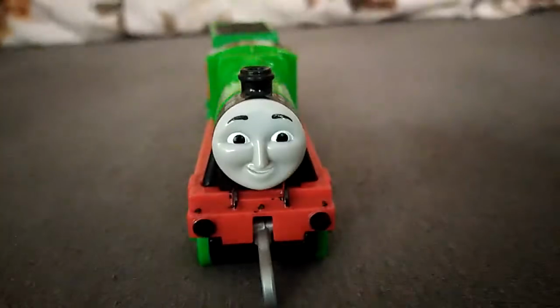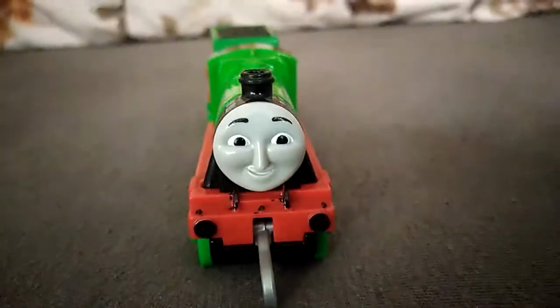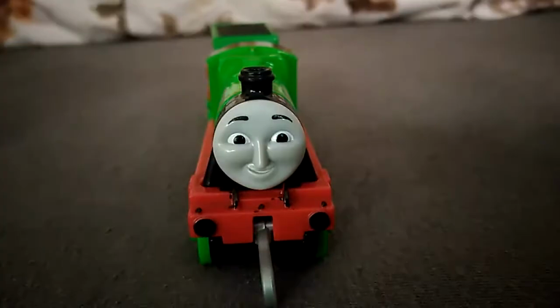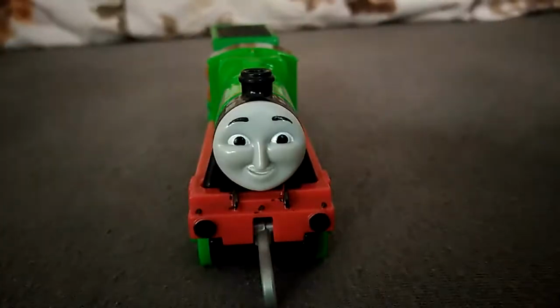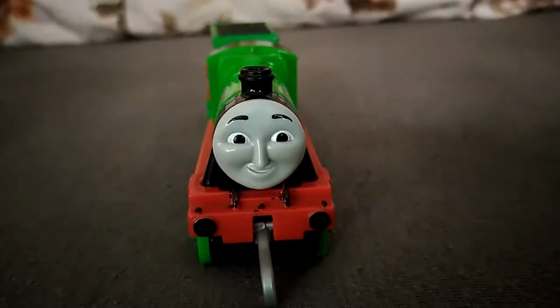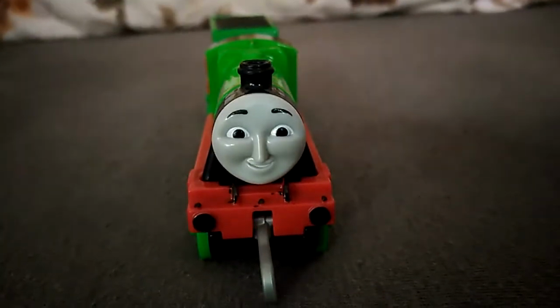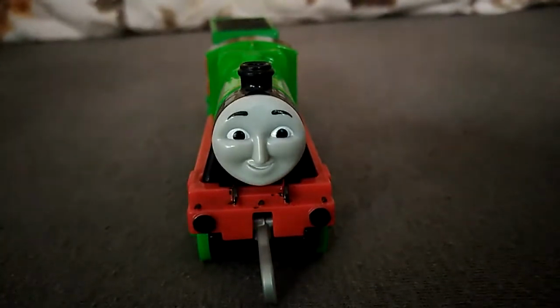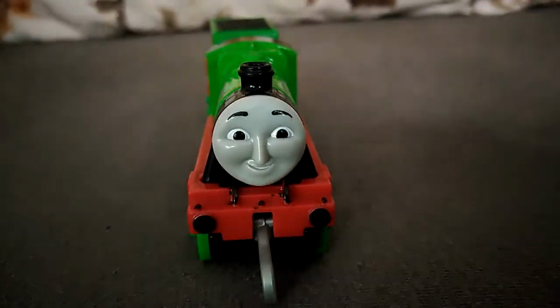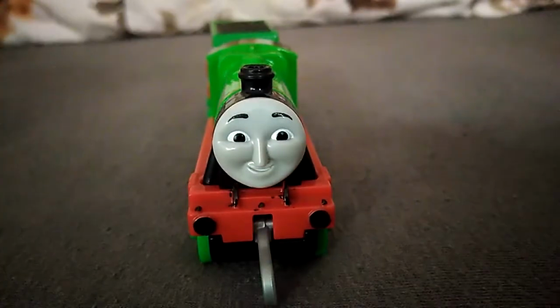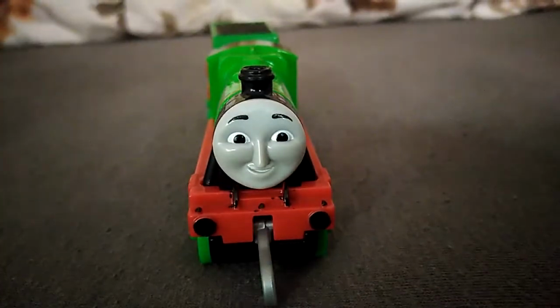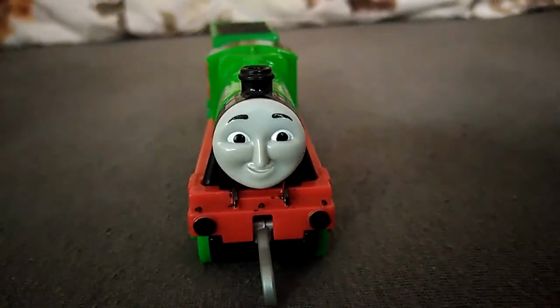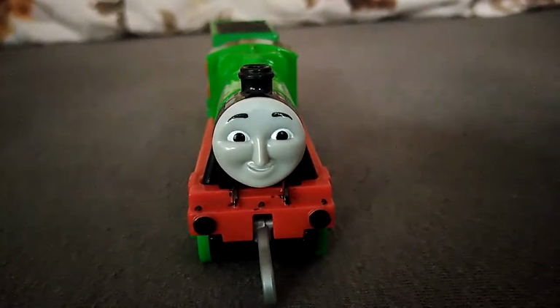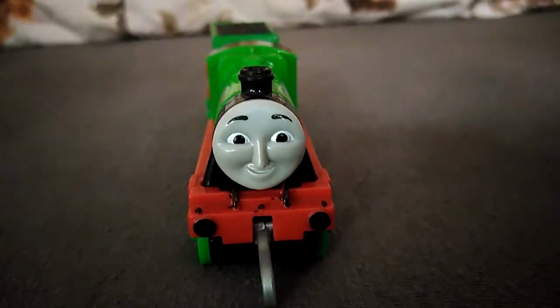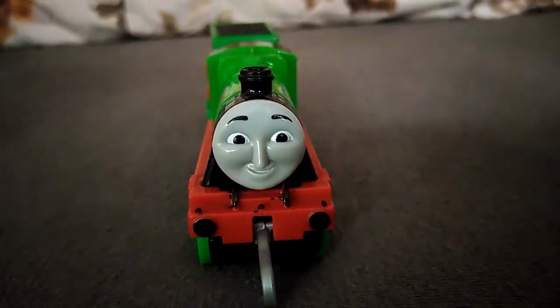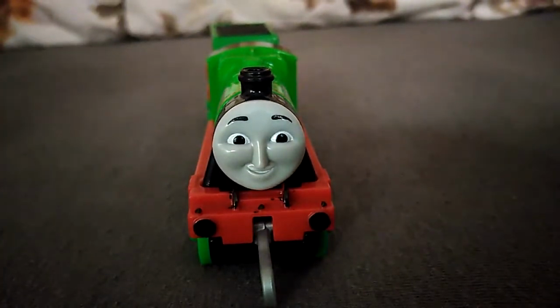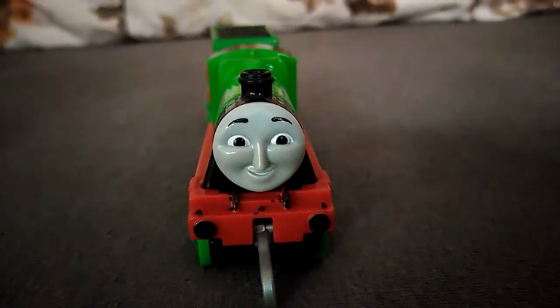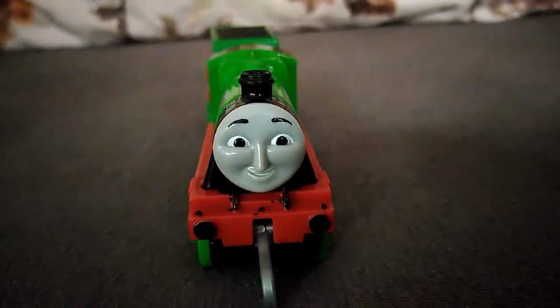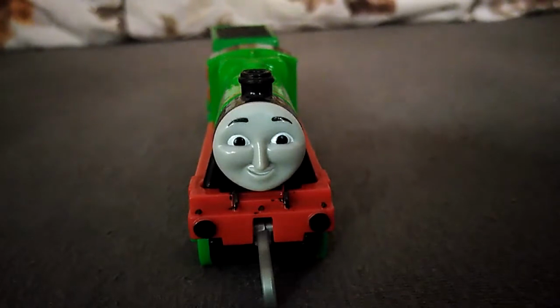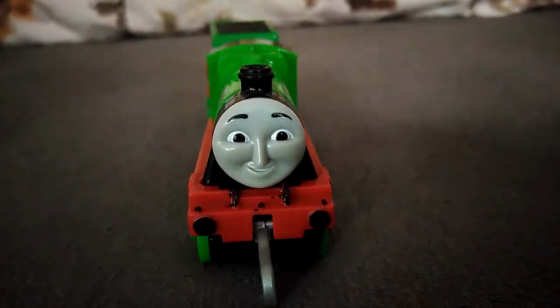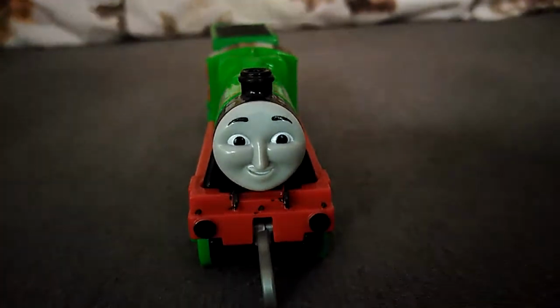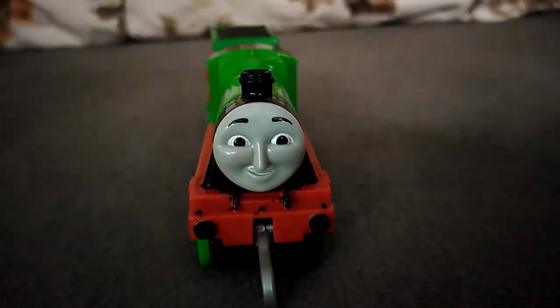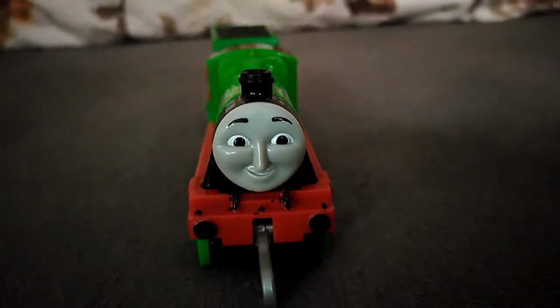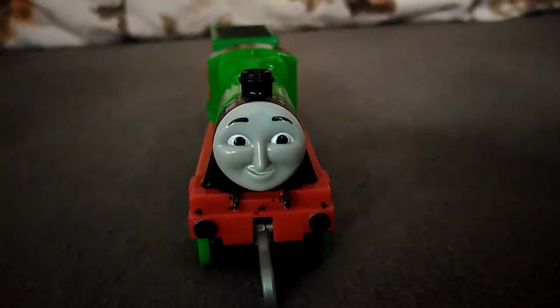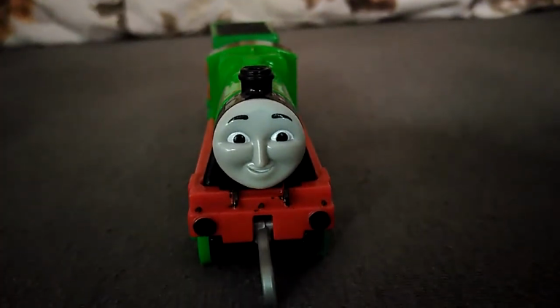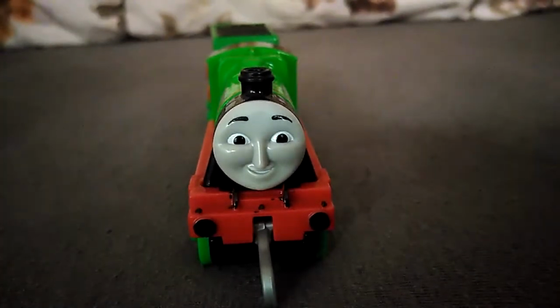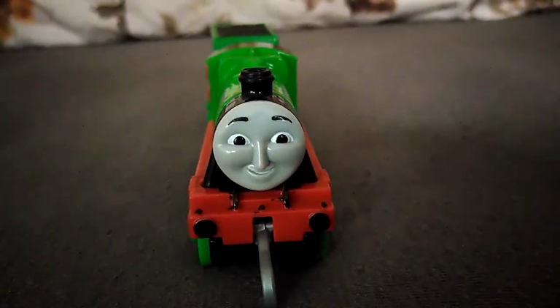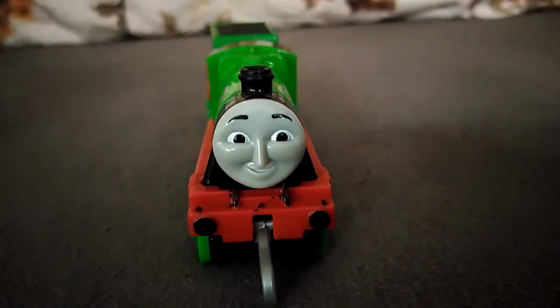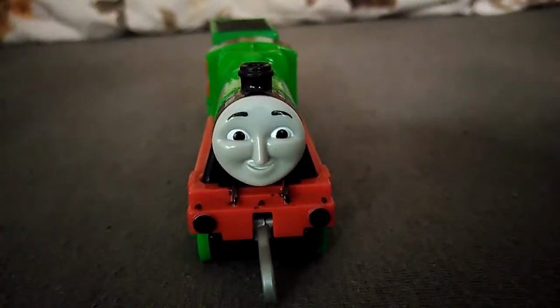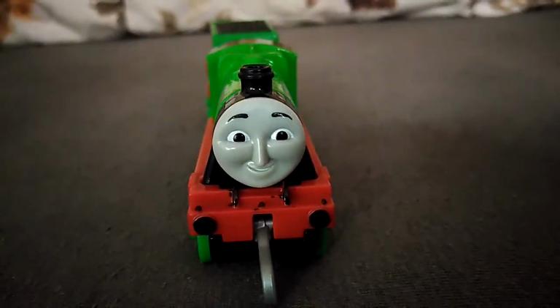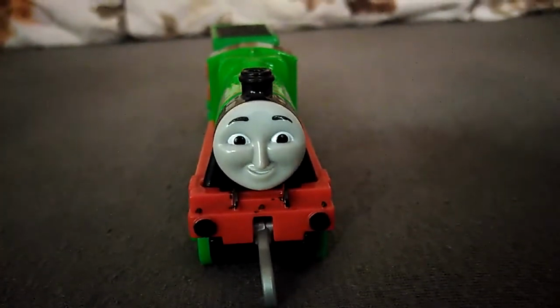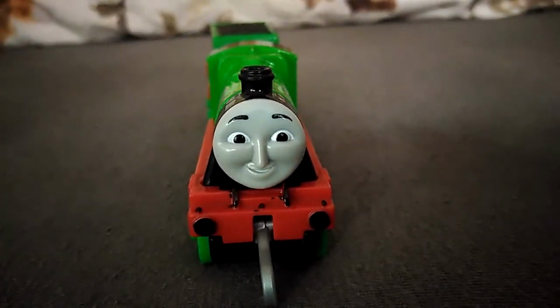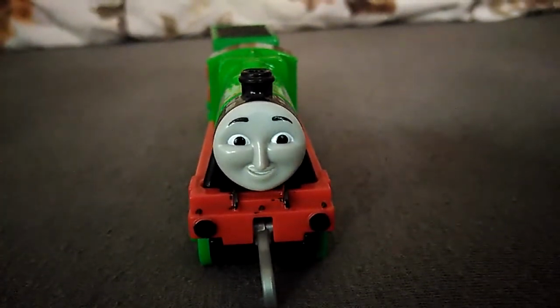Hello everybody and welcome back to my channel. Yesterday I bought this Harry for 29.90 Ron and I'm very pleased with him.